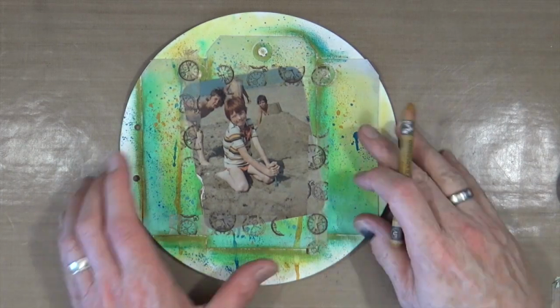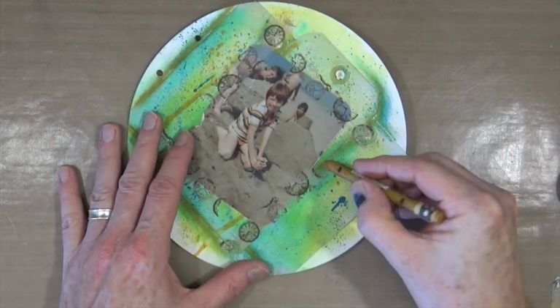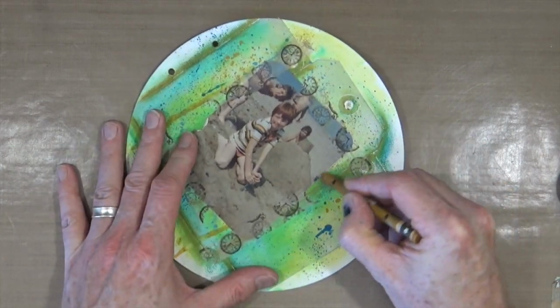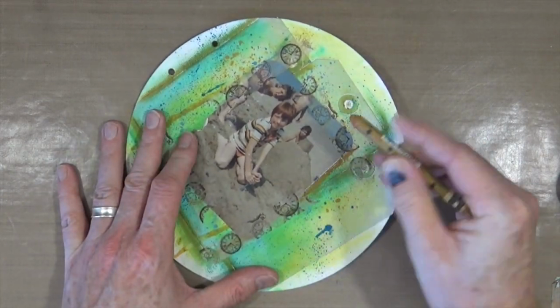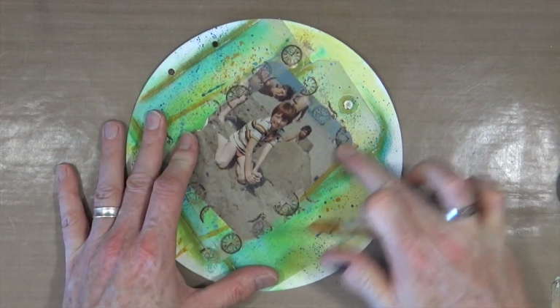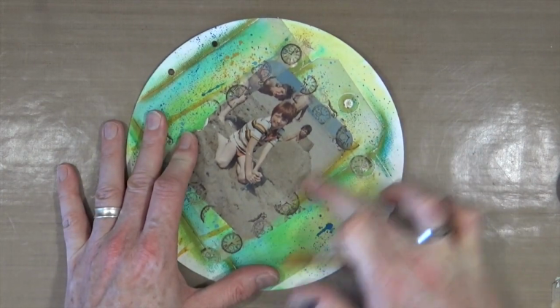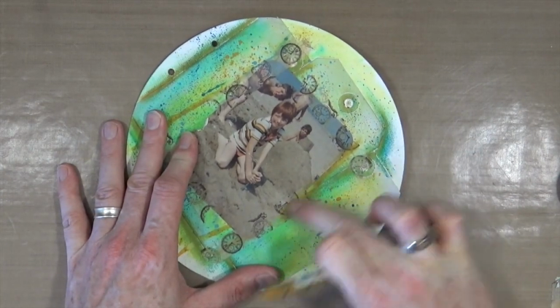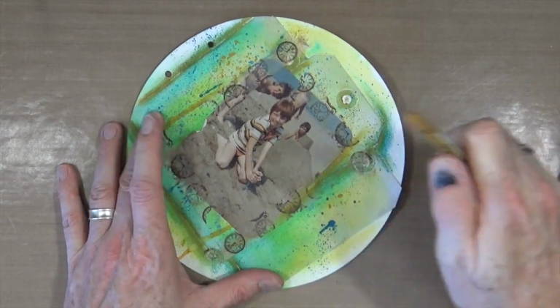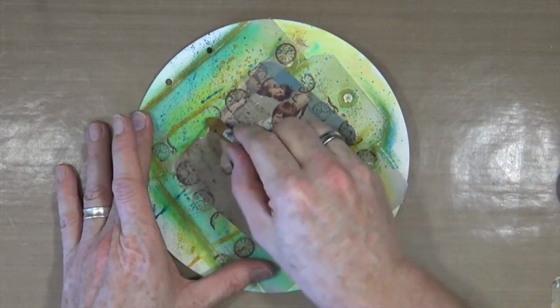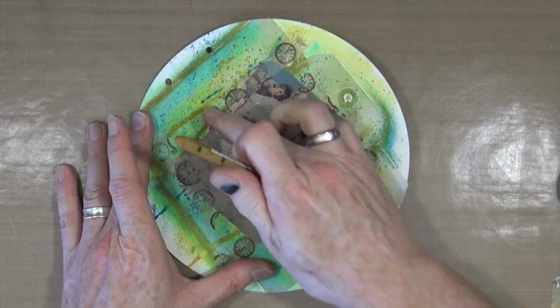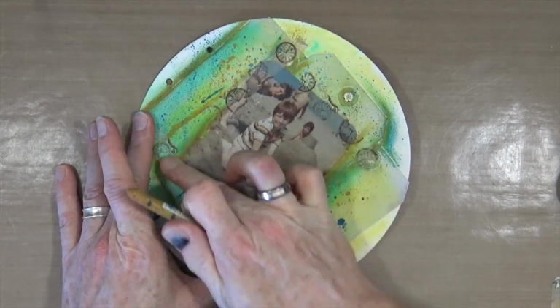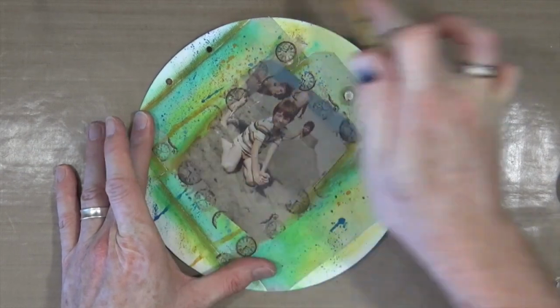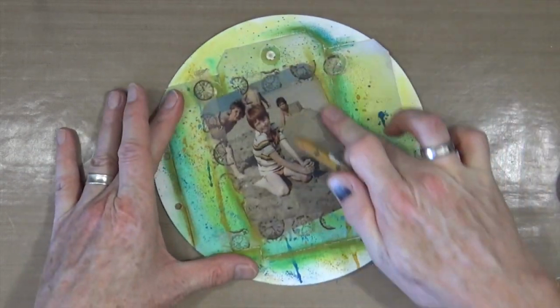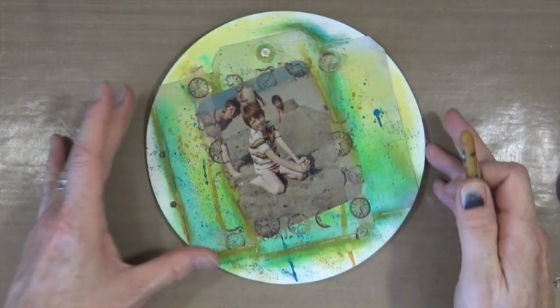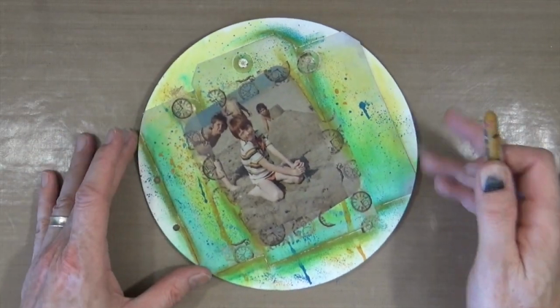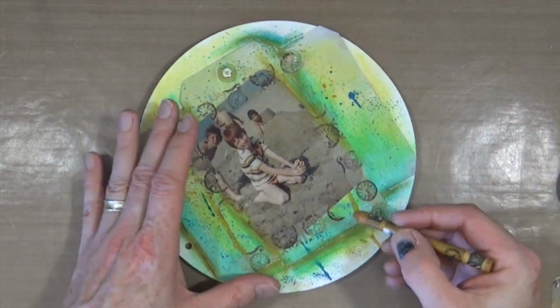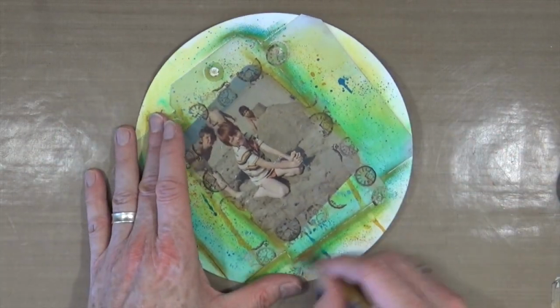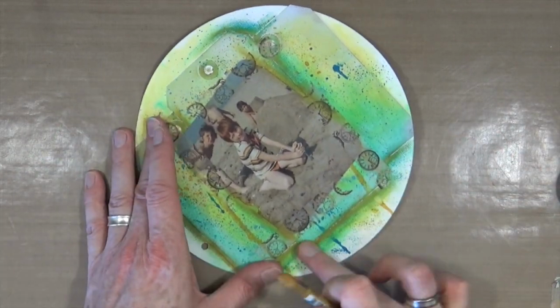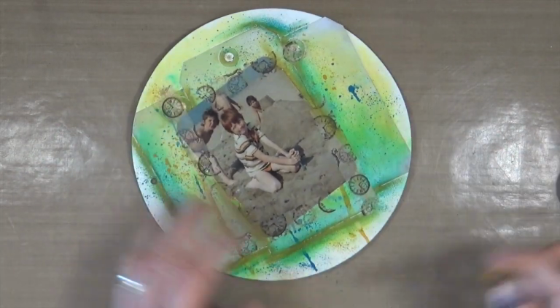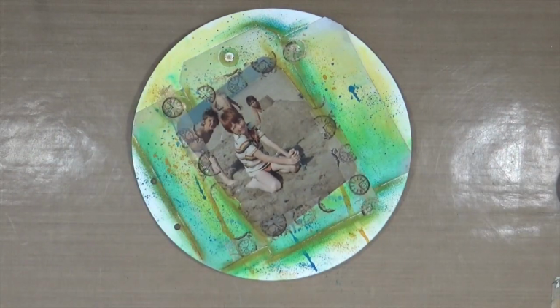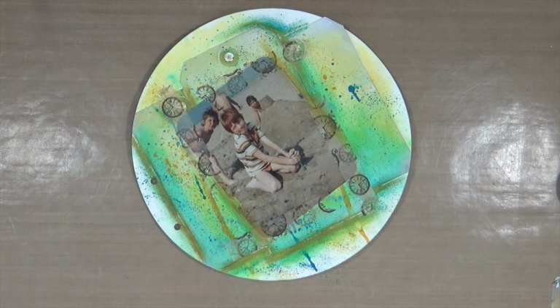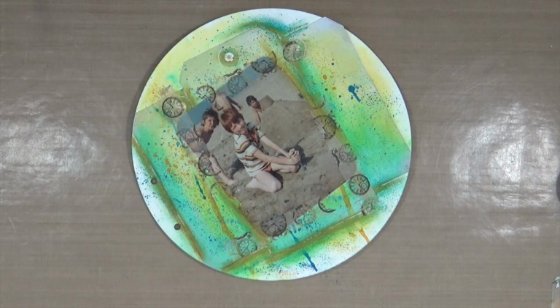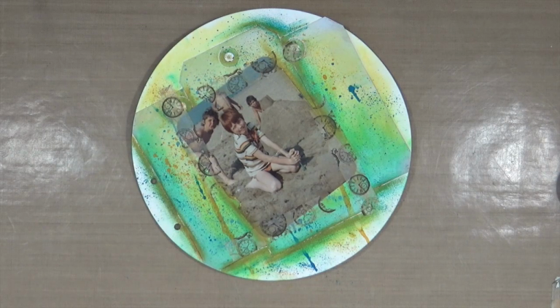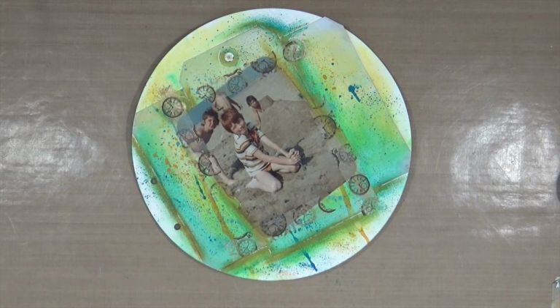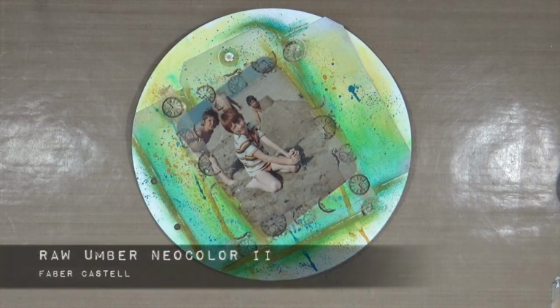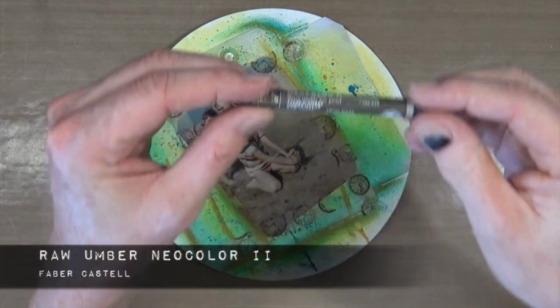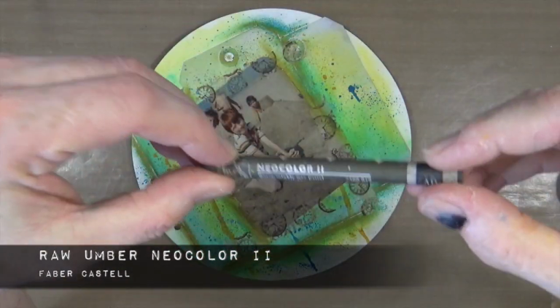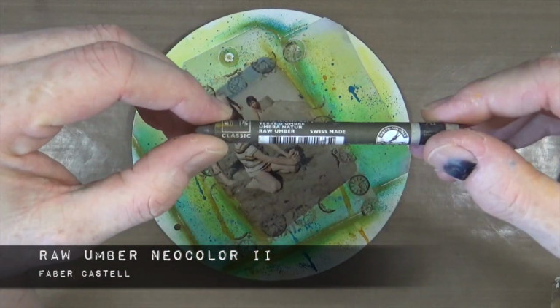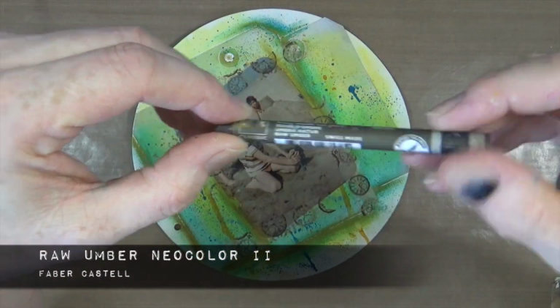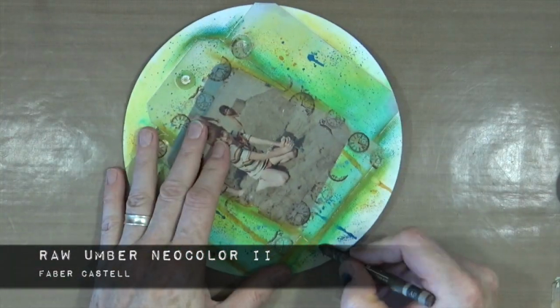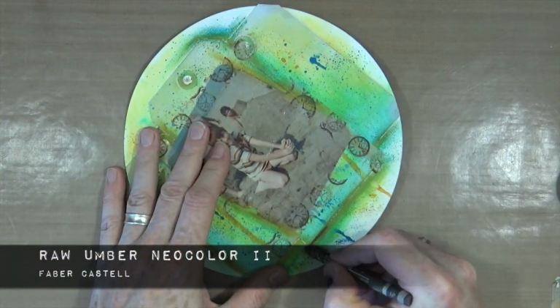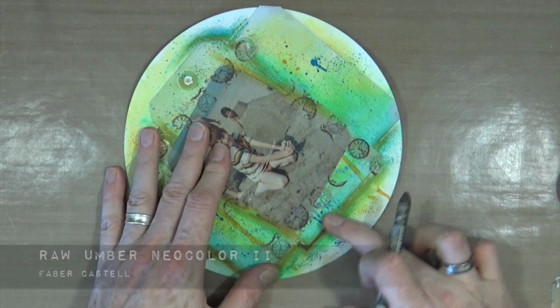Using the same ochre, I'm going to add a little bit of that colour around the photograph just to tie it into the background so it looks as though it all belongs. Then I'm going to bring out a darker one — the raw umber — and add some darker shadows on the page too.